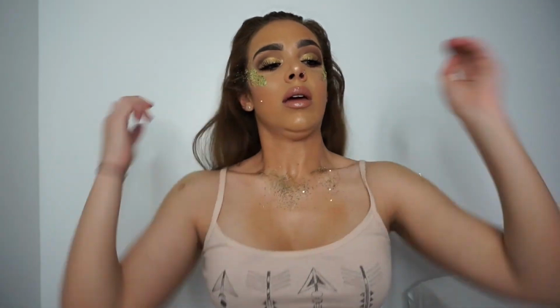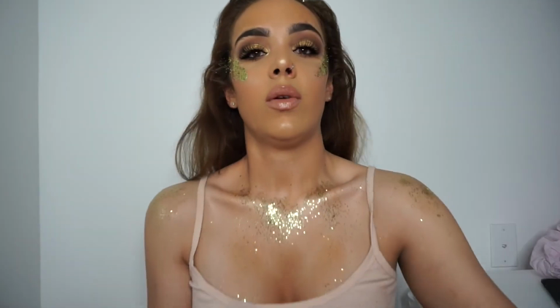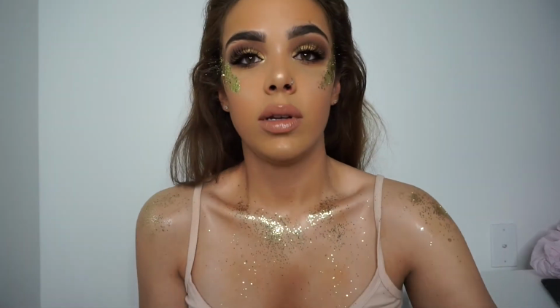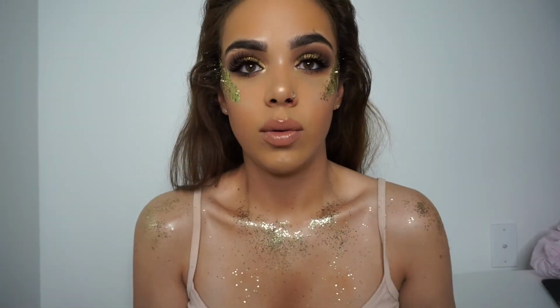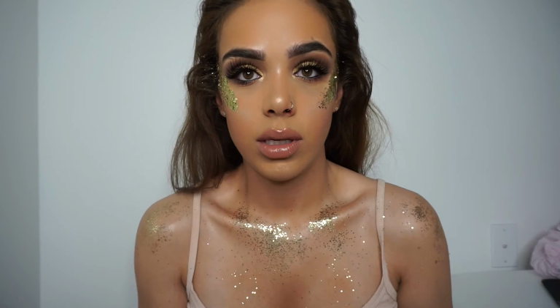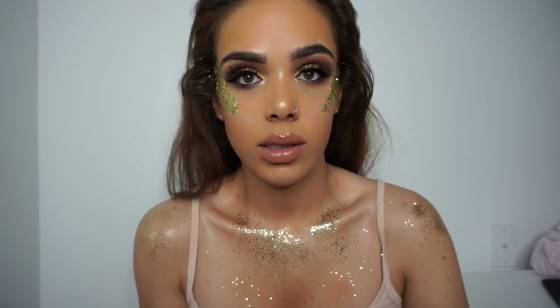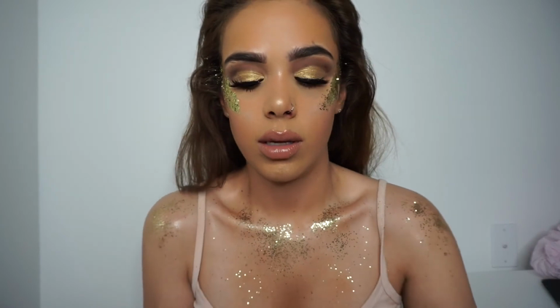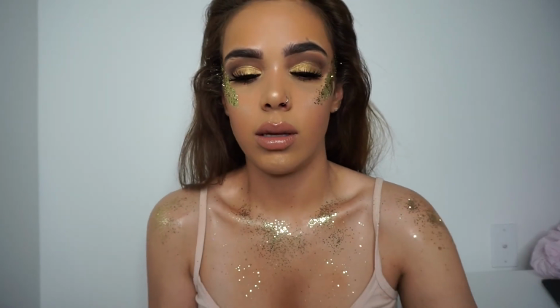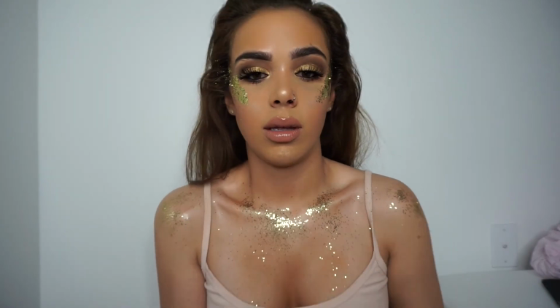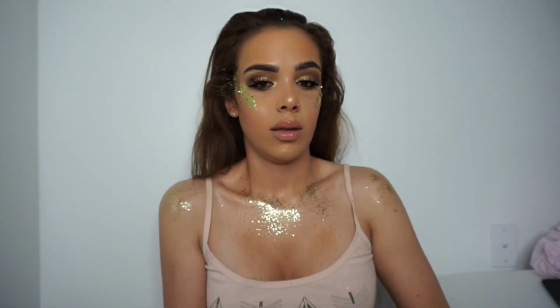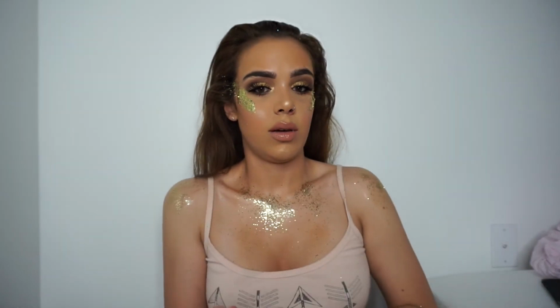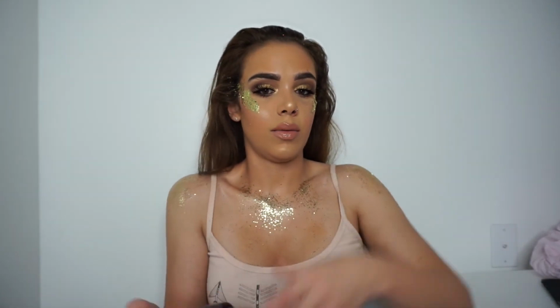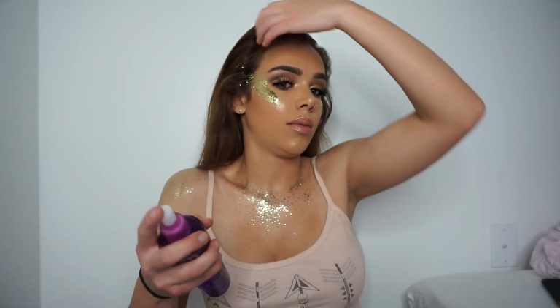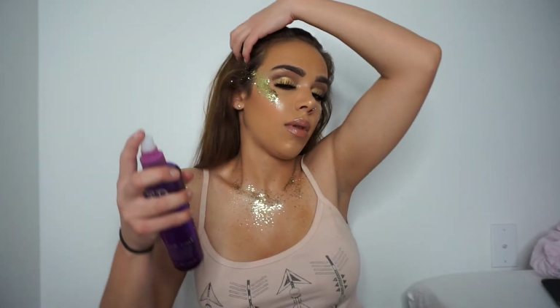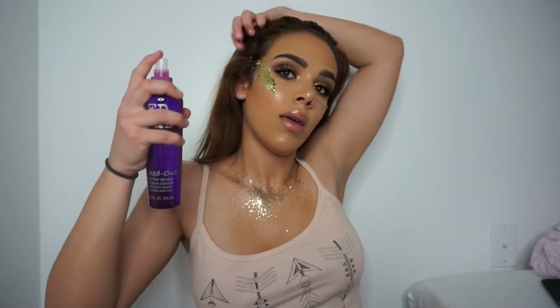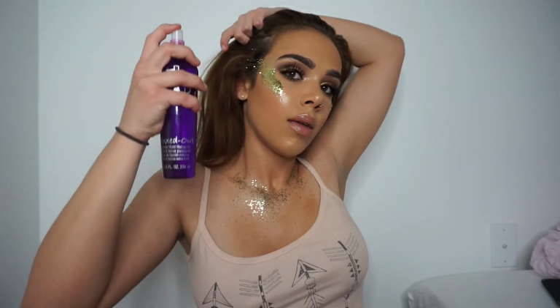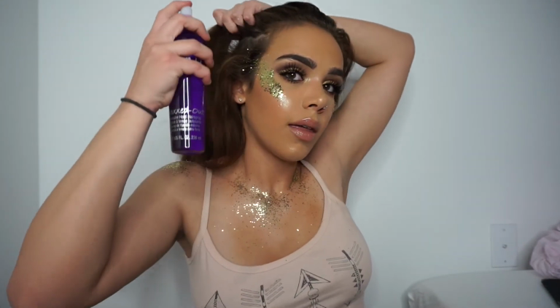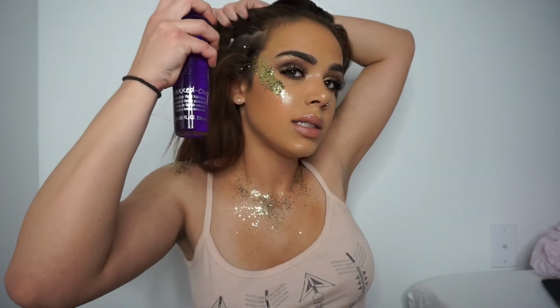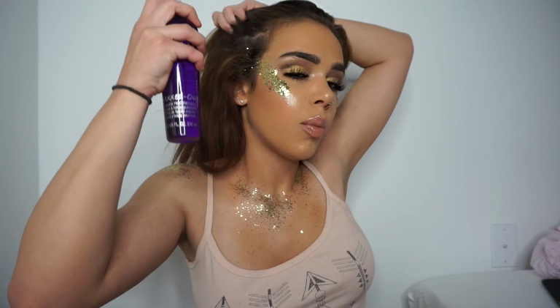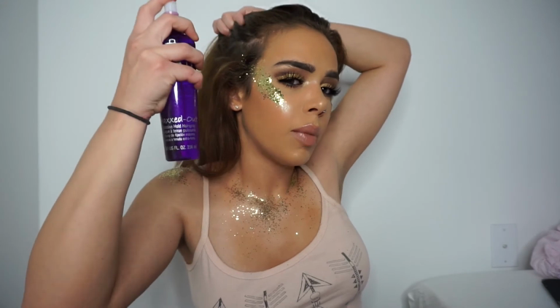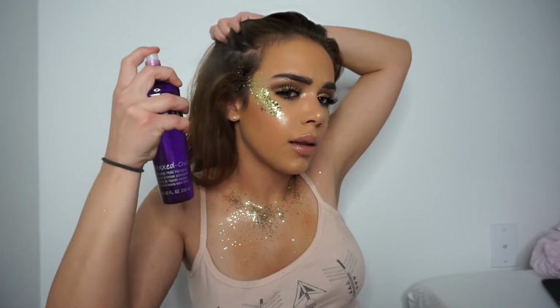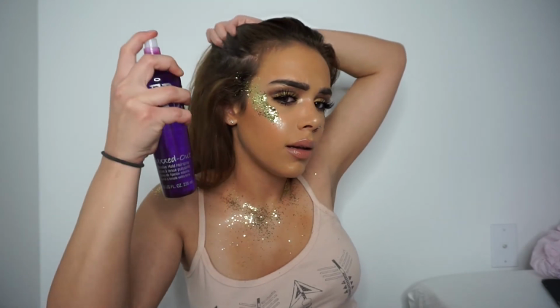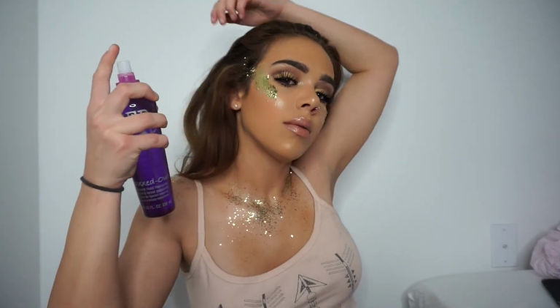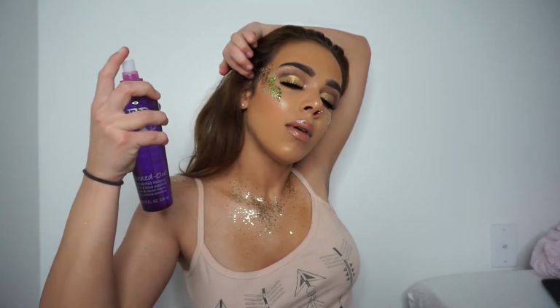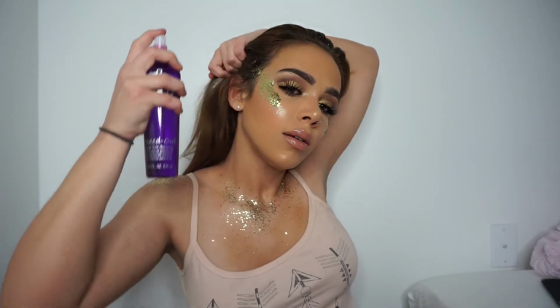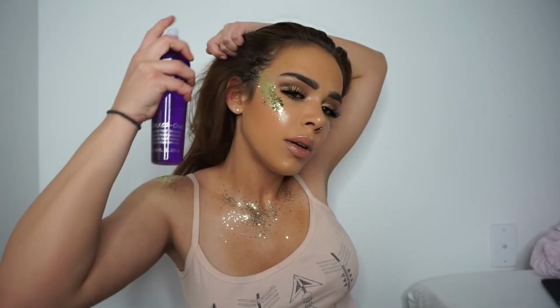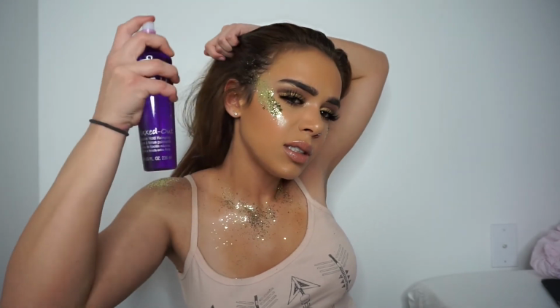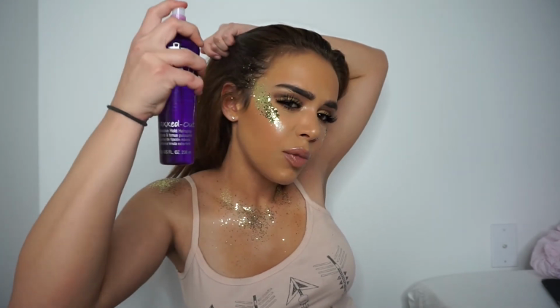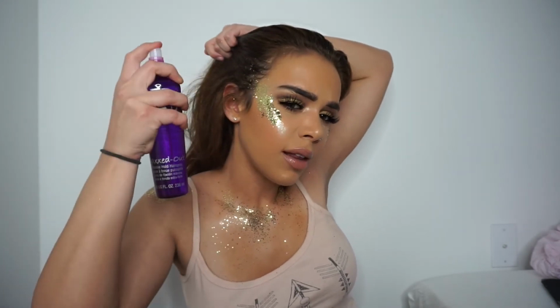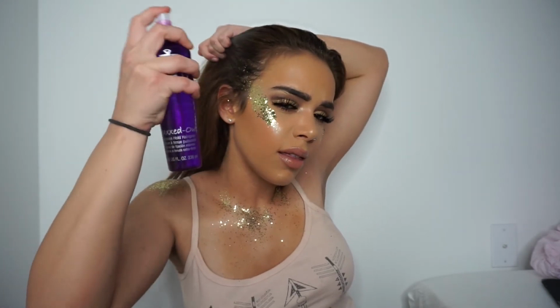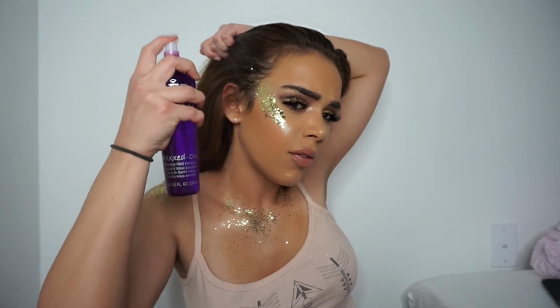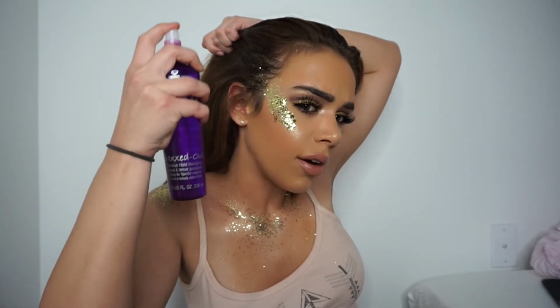For my hair, I really wanted to do this pulled-back look. I'm going to spray the front to style it.